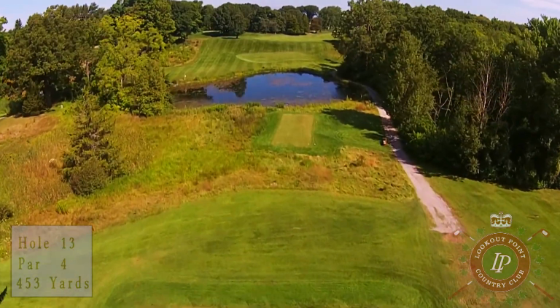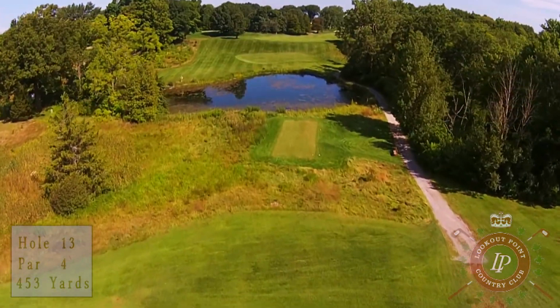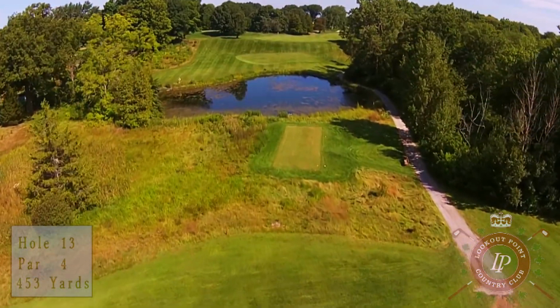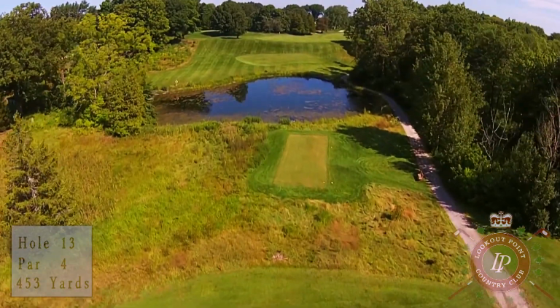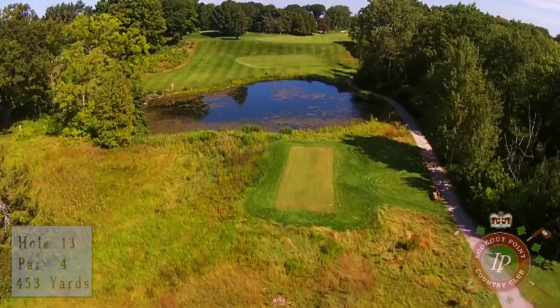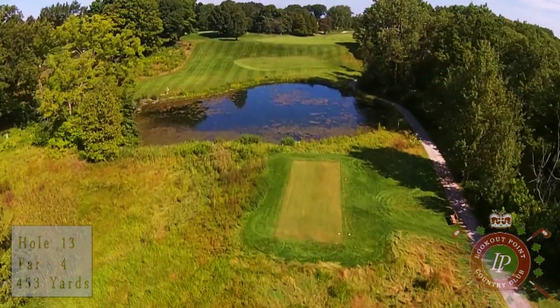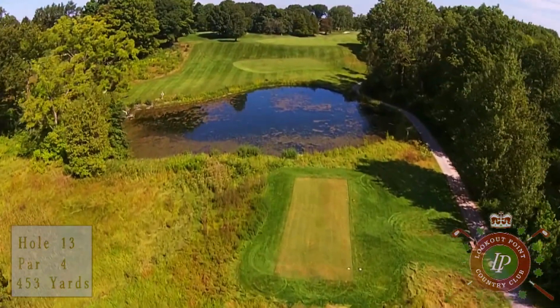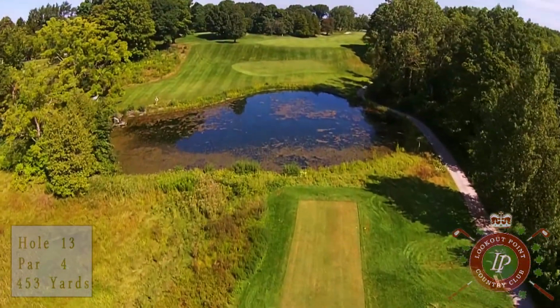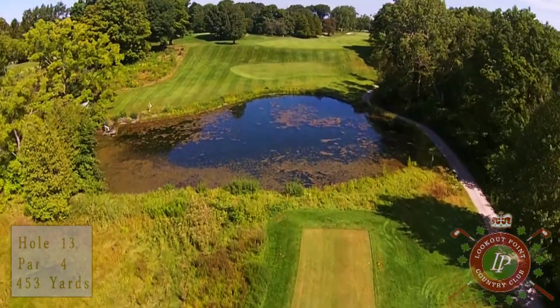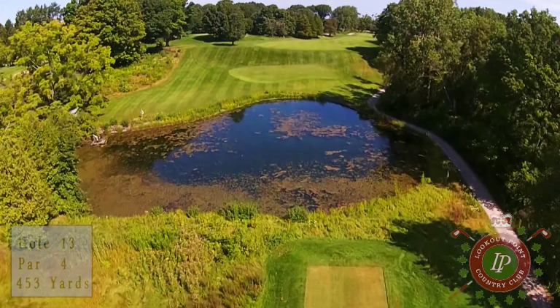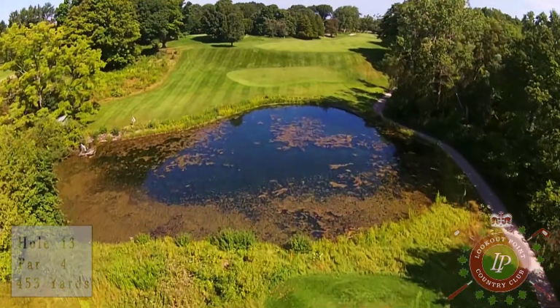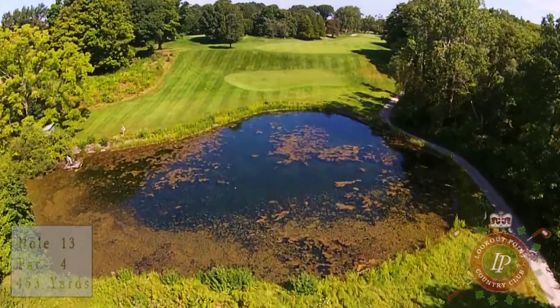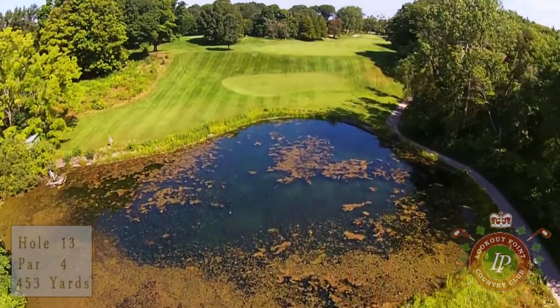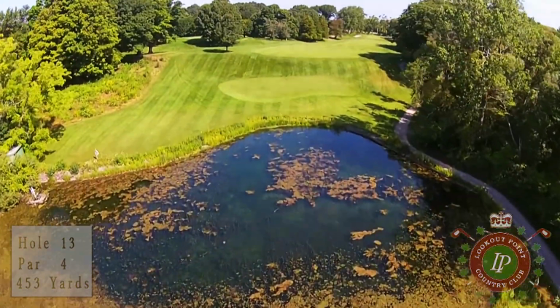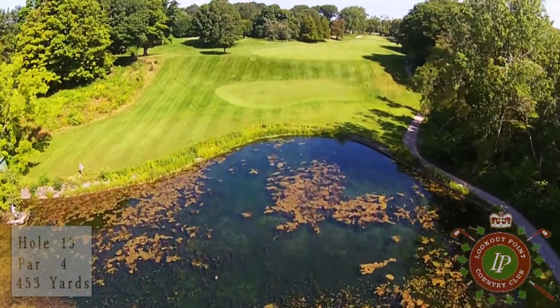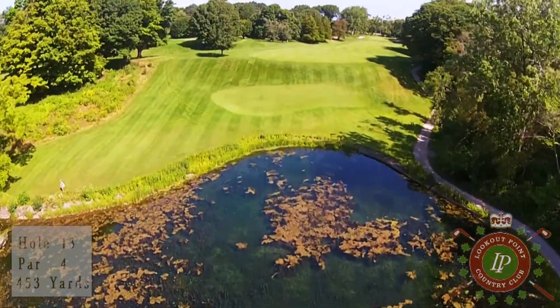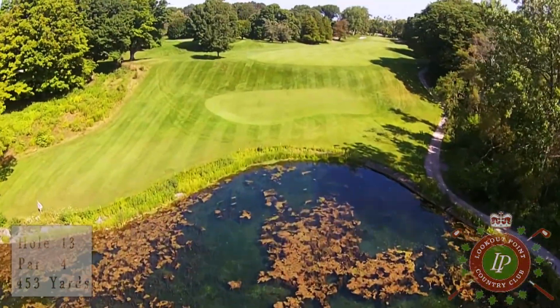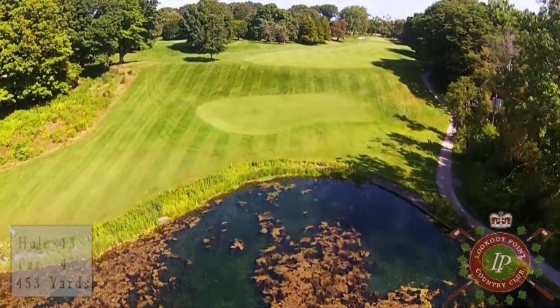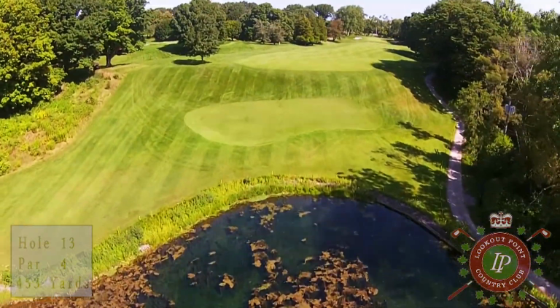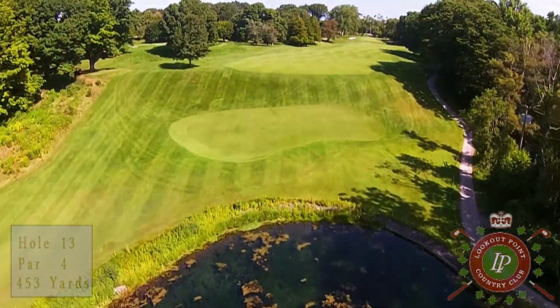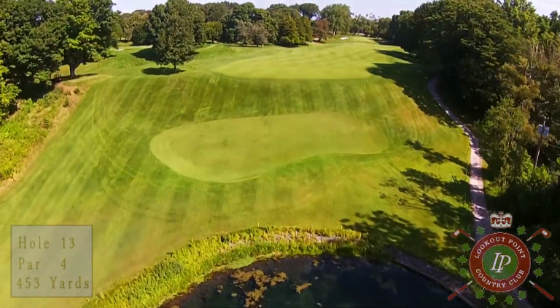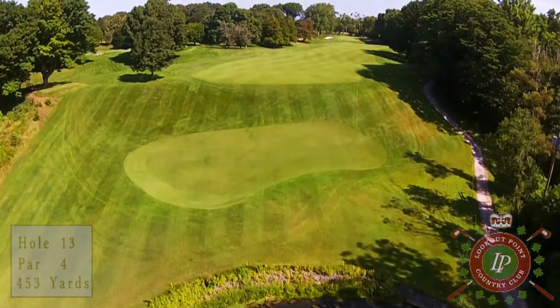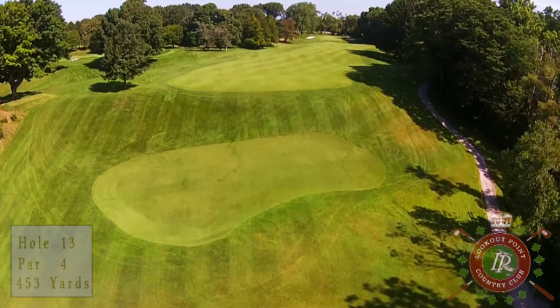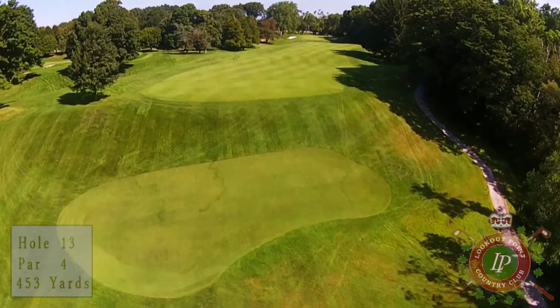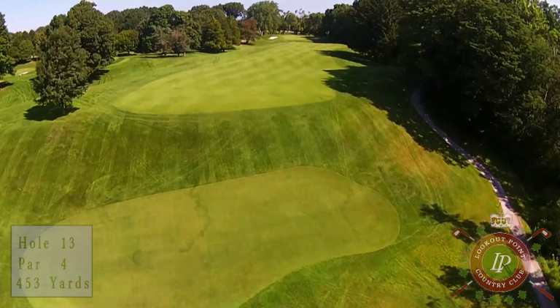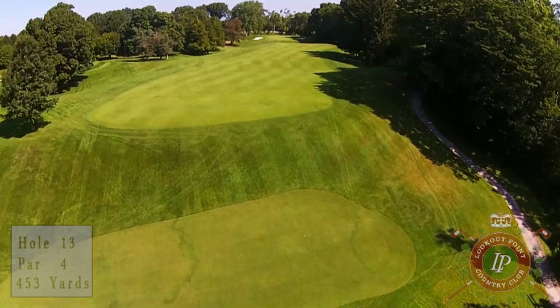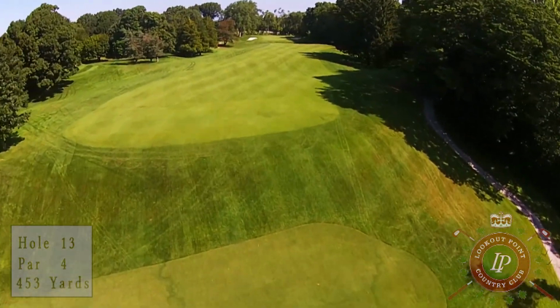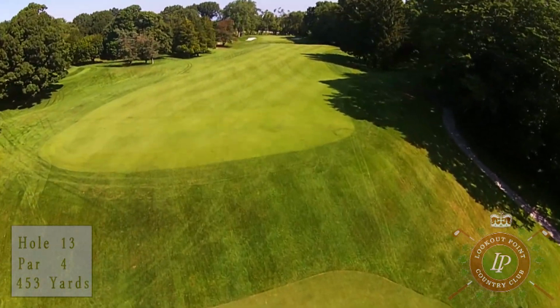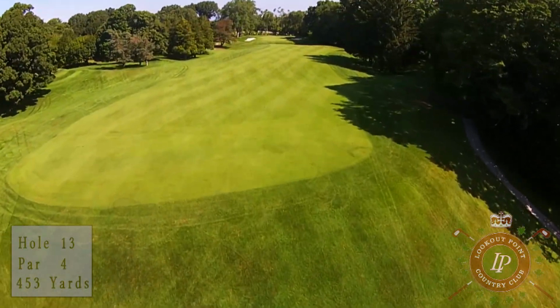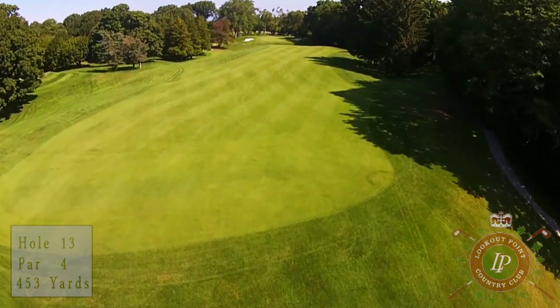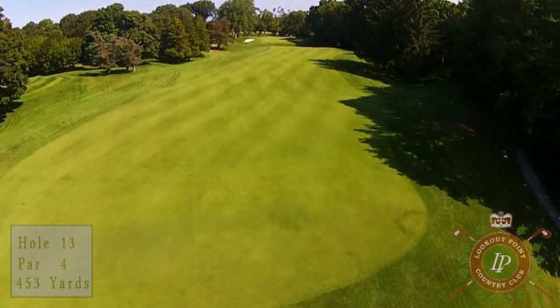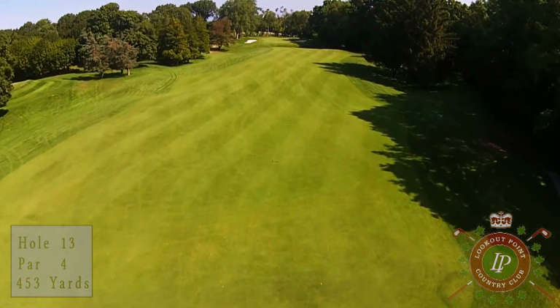Your tee shot must not only carry over a large pond, but also reach the top of an elevated fairway. A slight dogleg to the right, this two-tiered fairway challenges players to keep their shots to the right-hand side for the best approach.